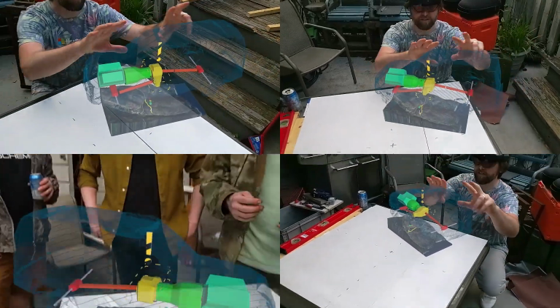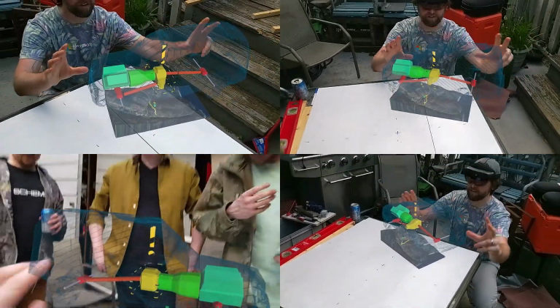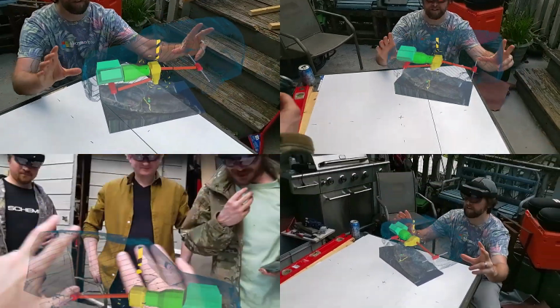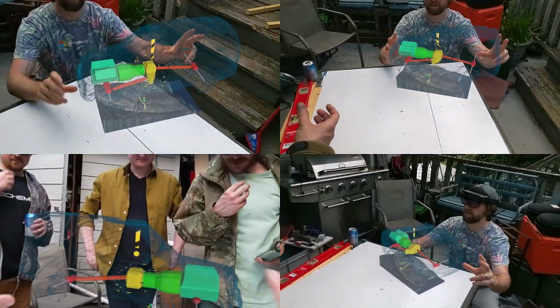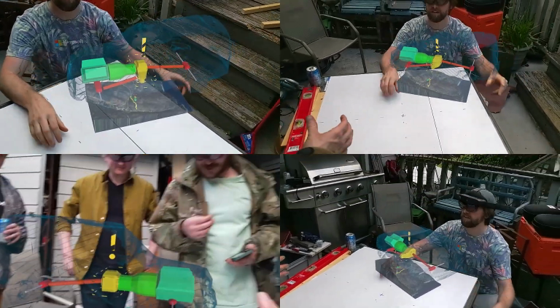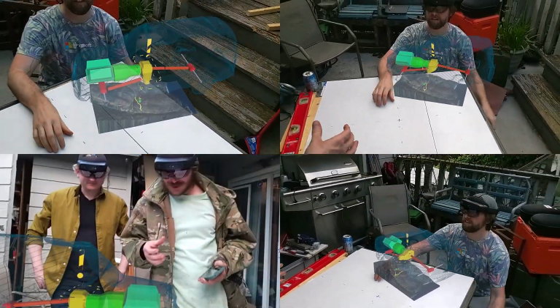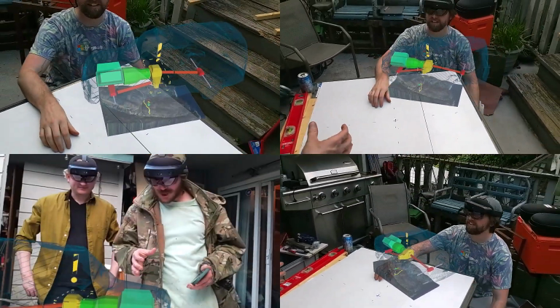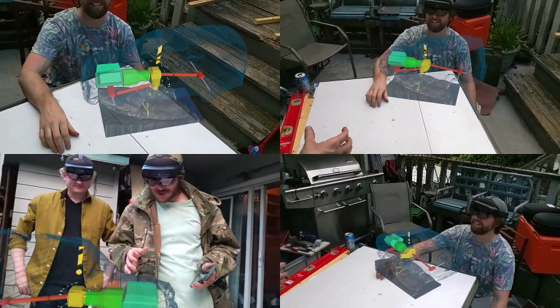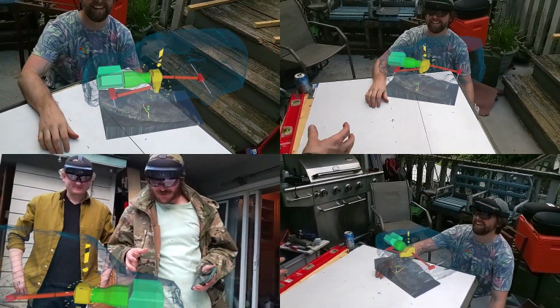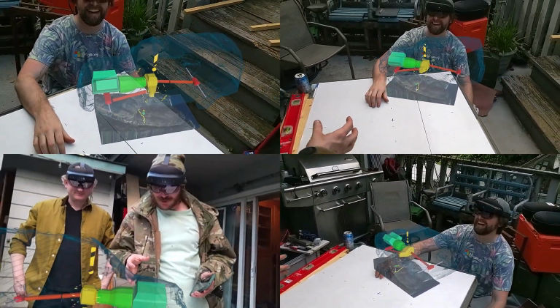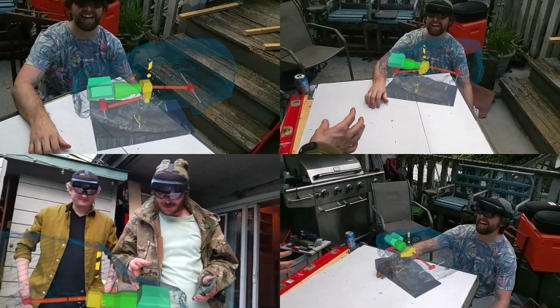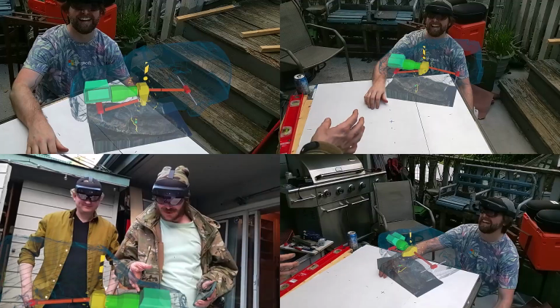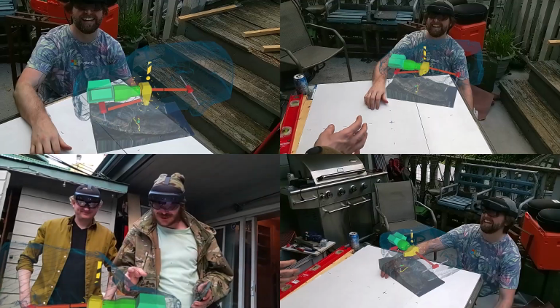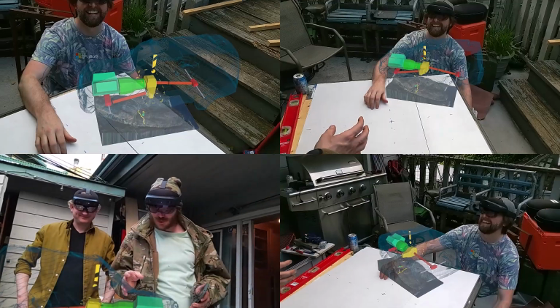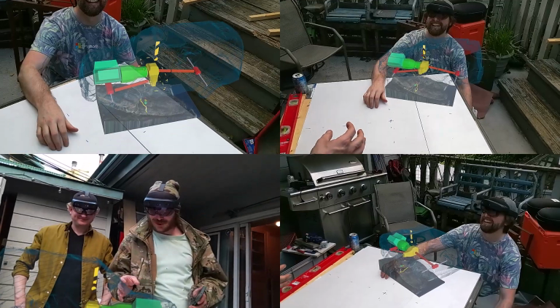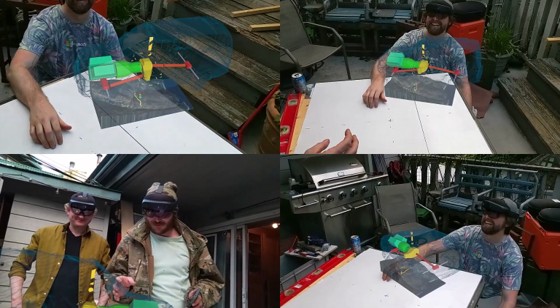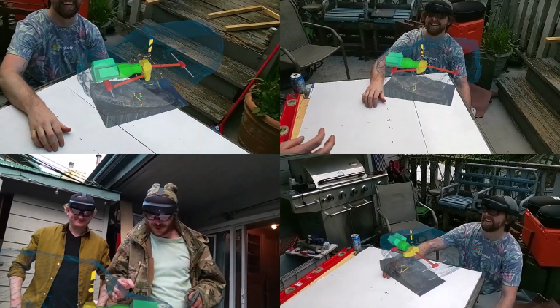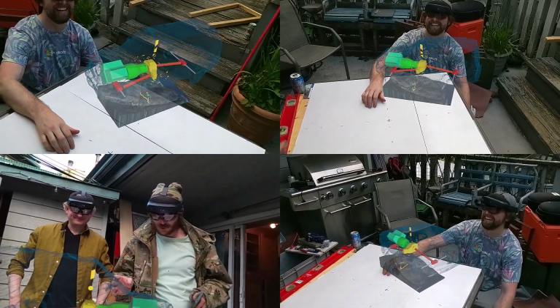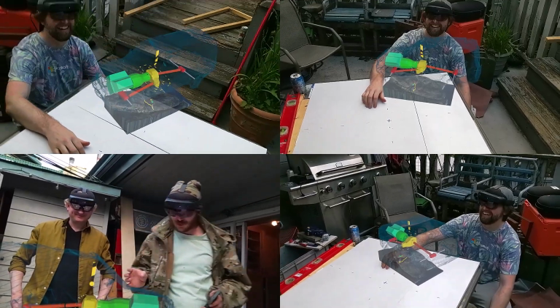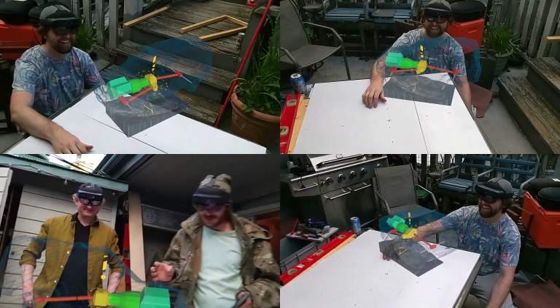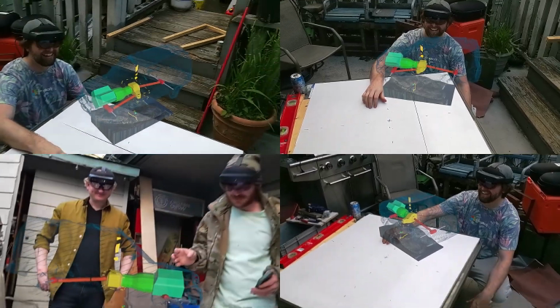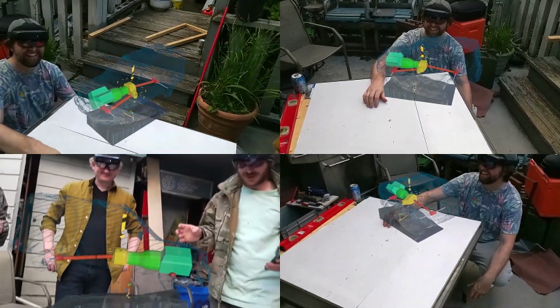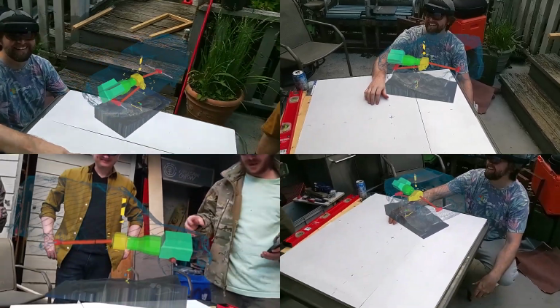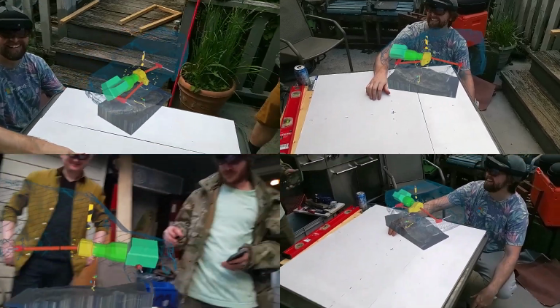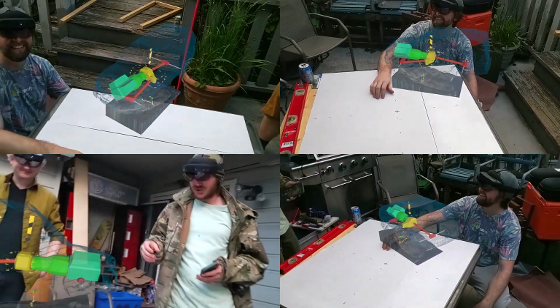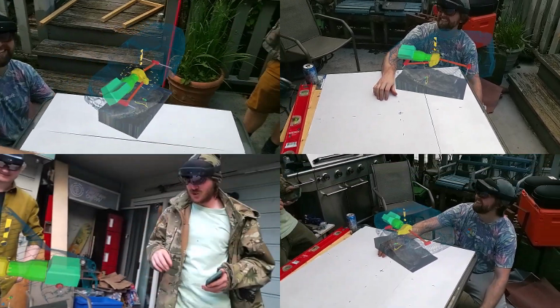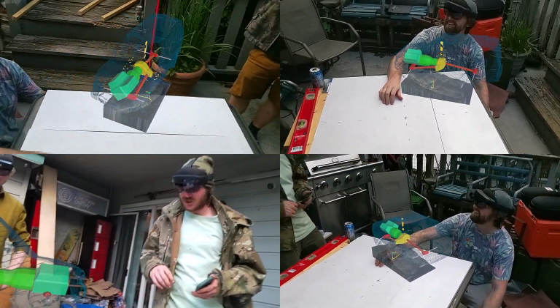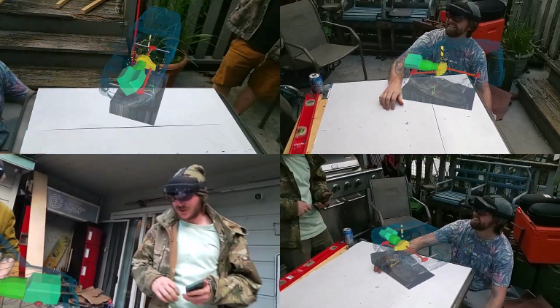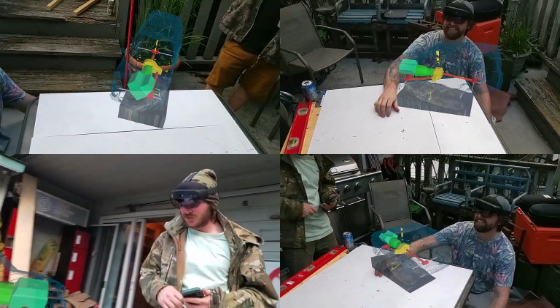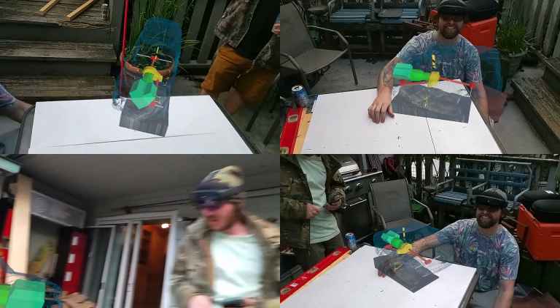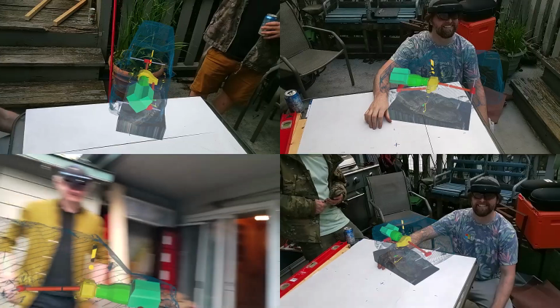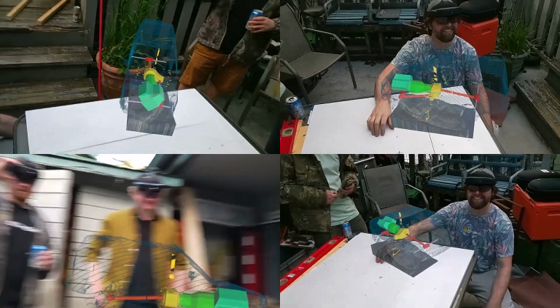Anyone still watching this video? This is a really, really cool concept. Imagine you actually had something you had to do and you could do it just like this.